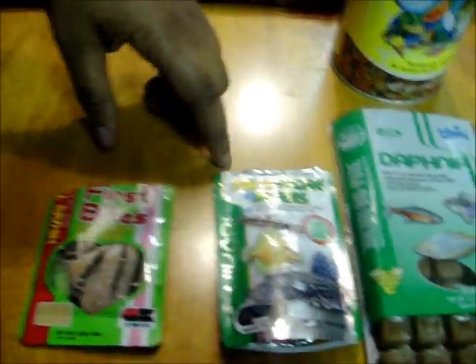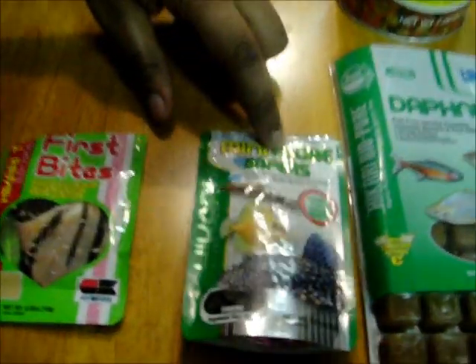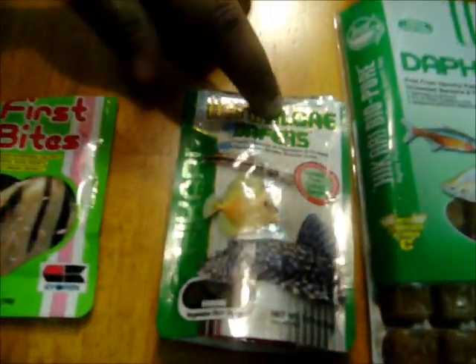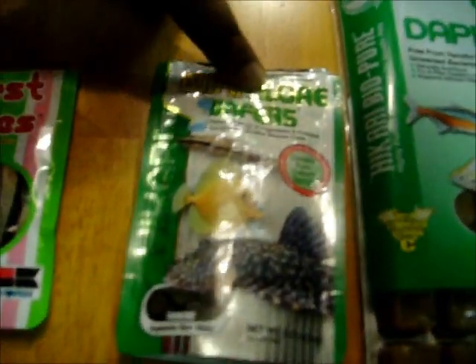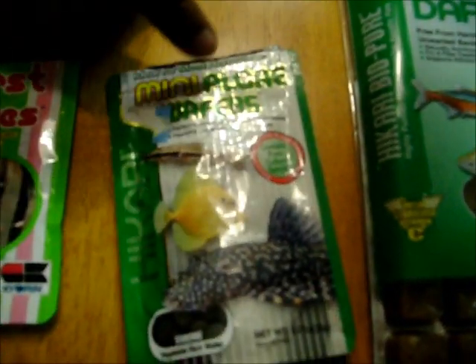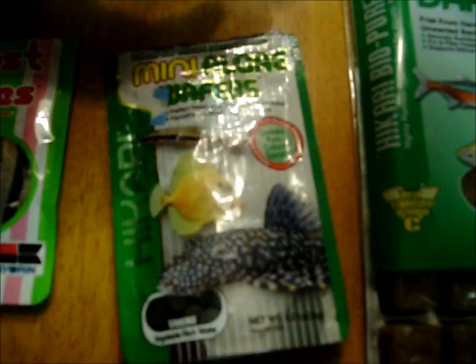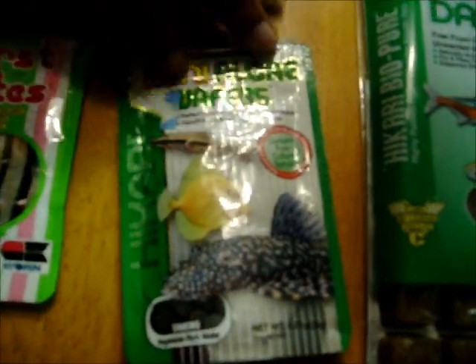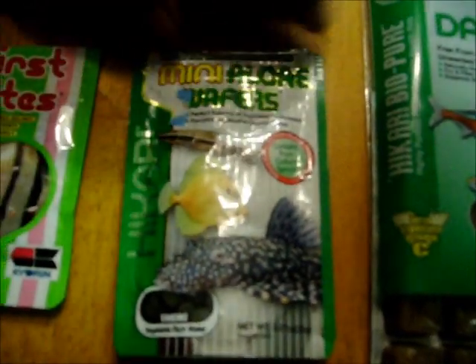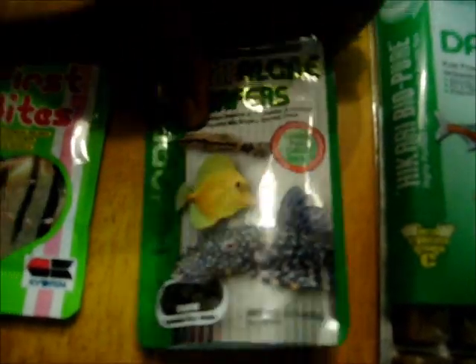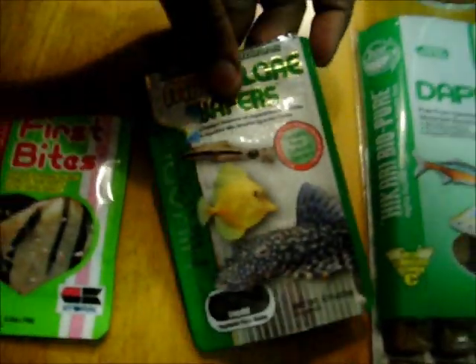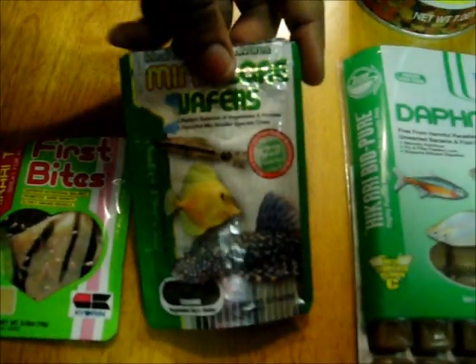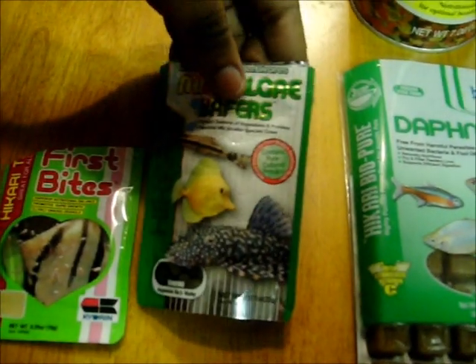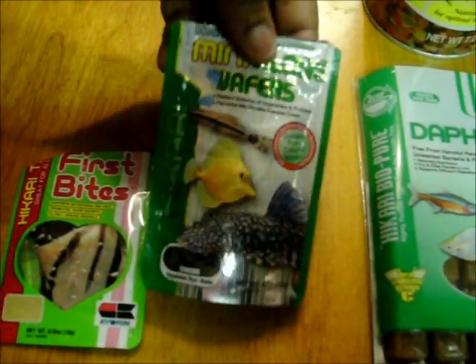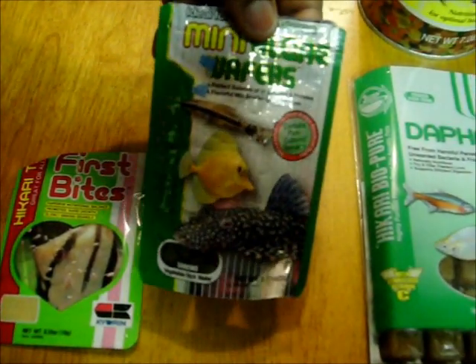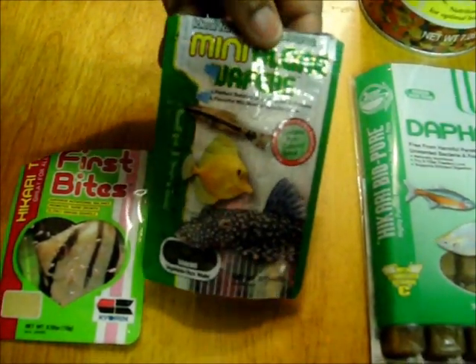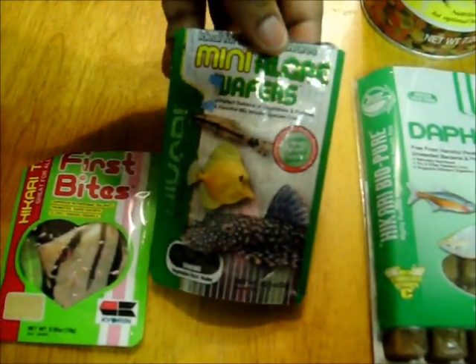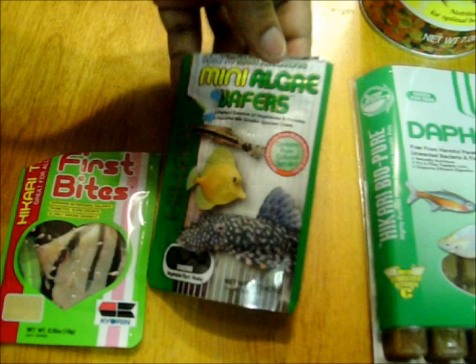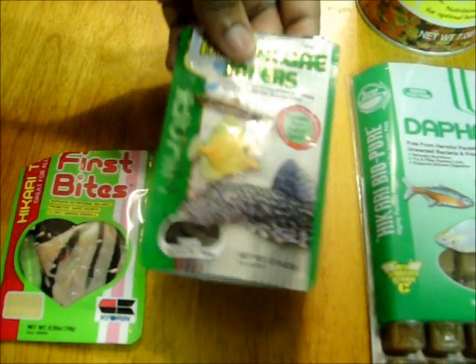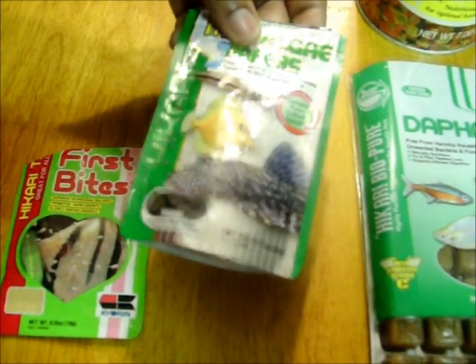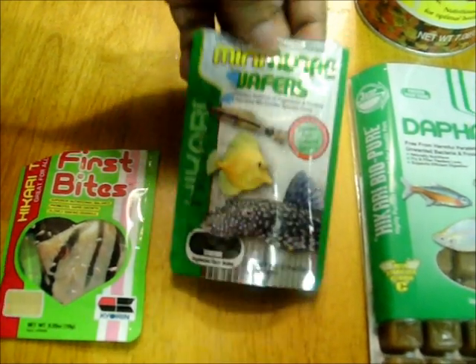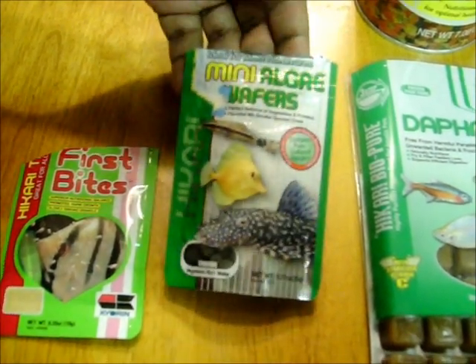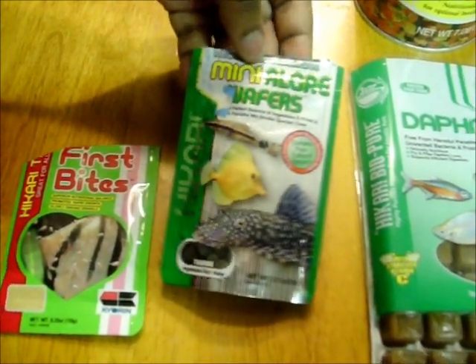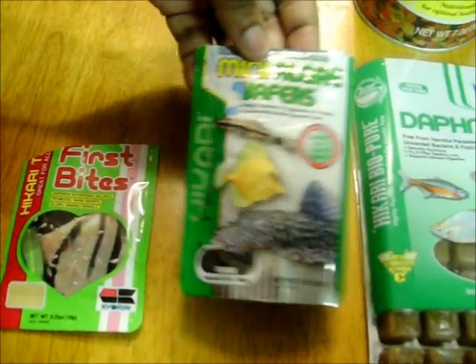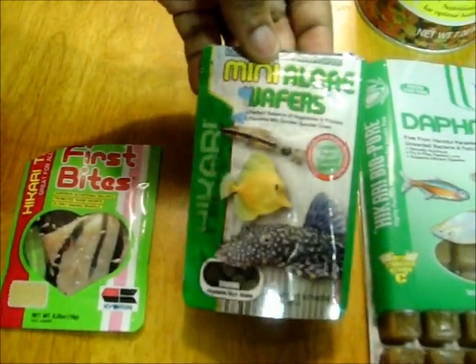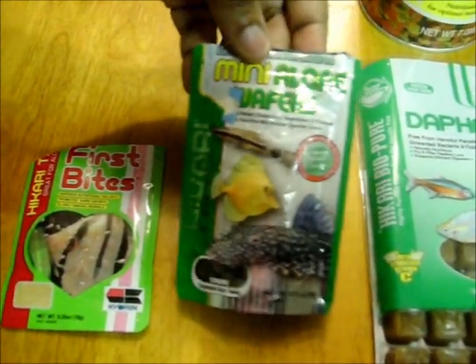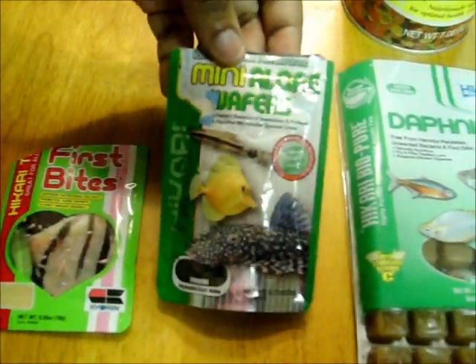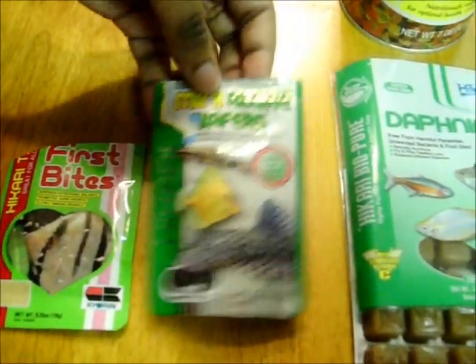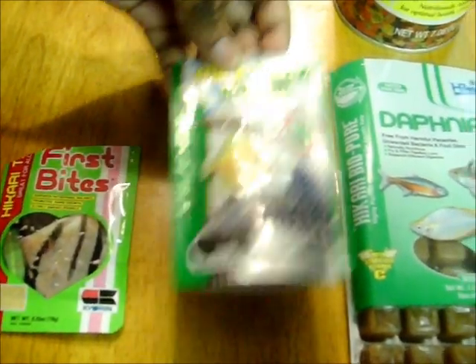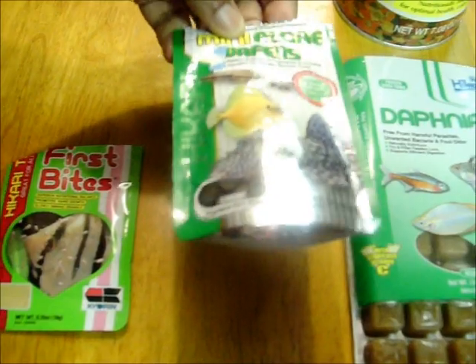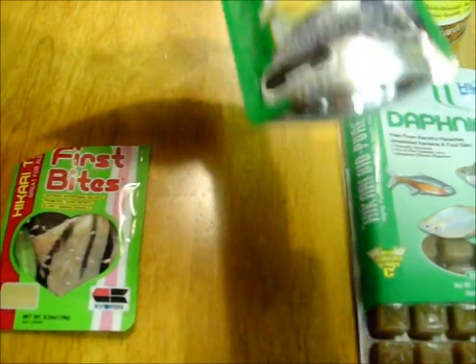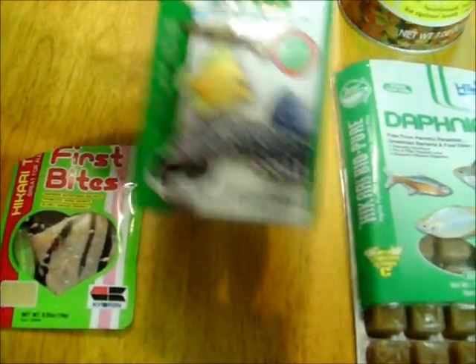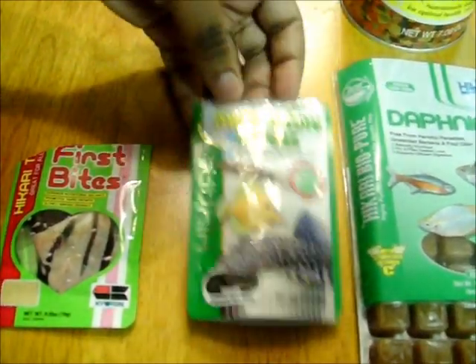These are for my cory catfish and my cory catfish fry. These are for bottom dwellers, any type of fish. This is also made by Hikari and these are mini algae wafers. Also good. These are the mini kind.